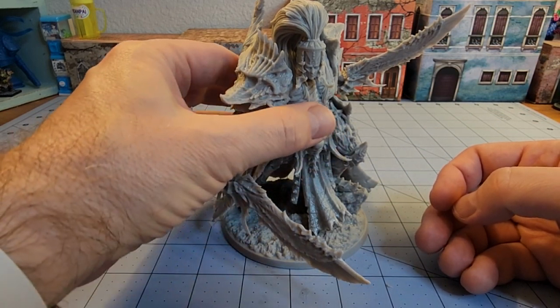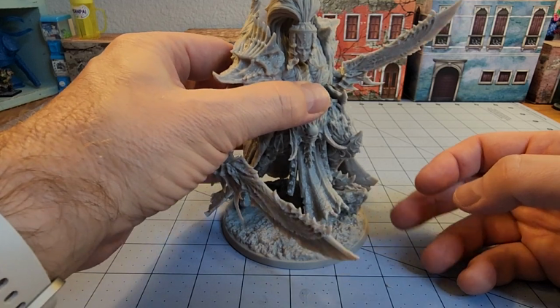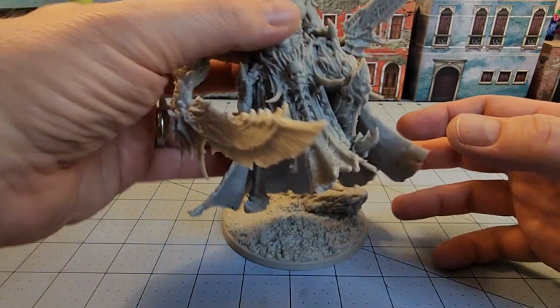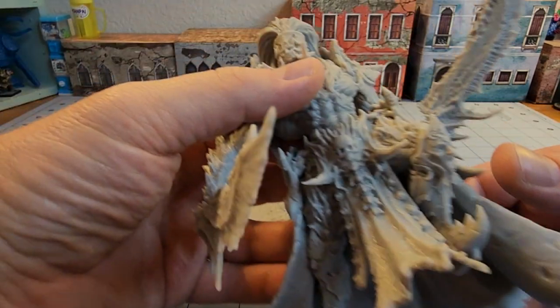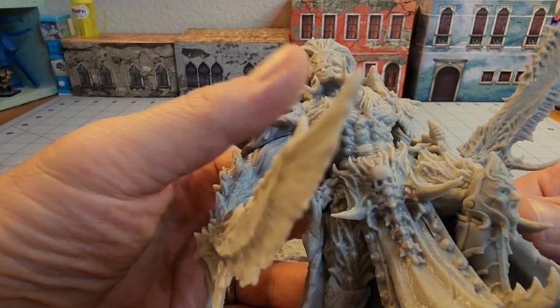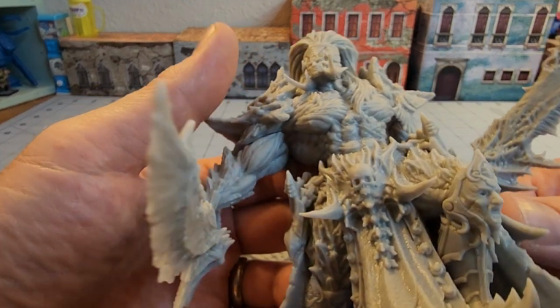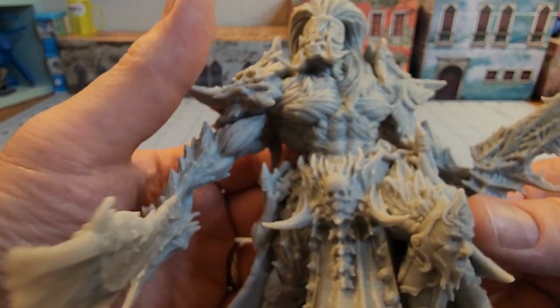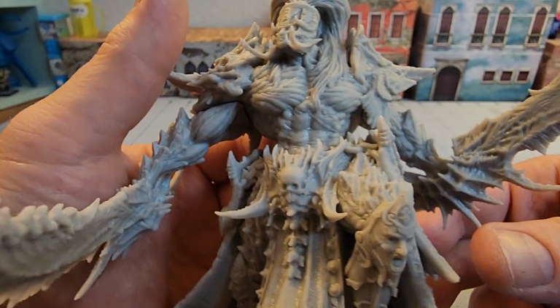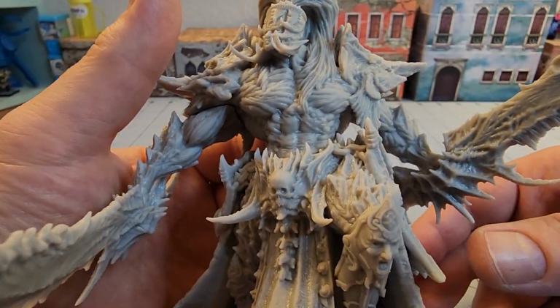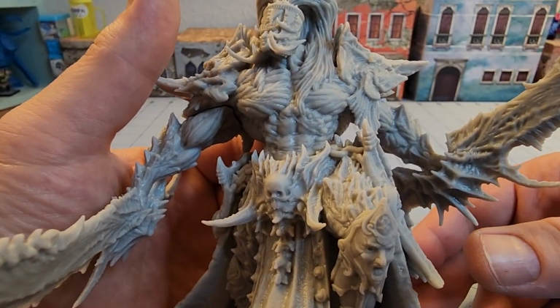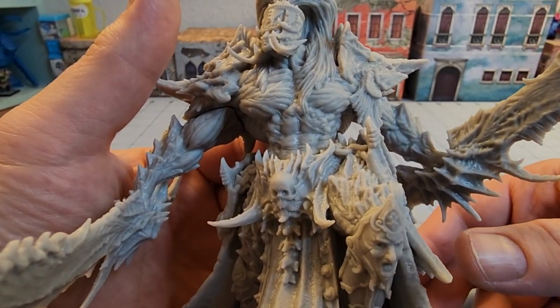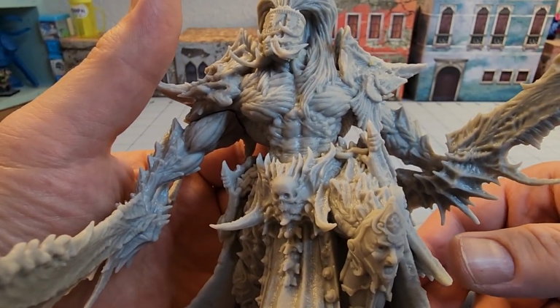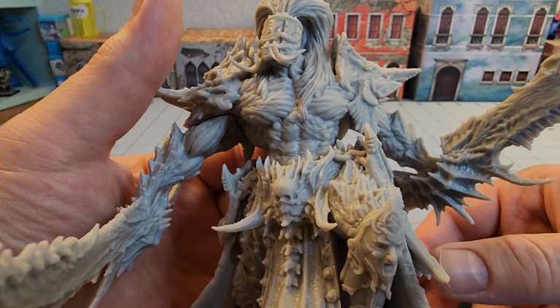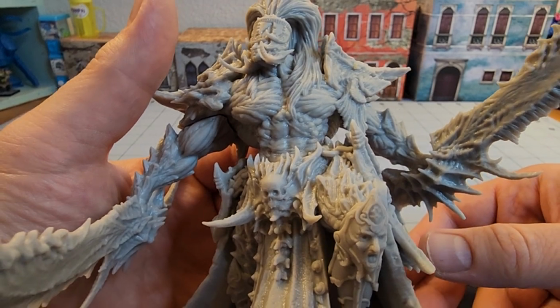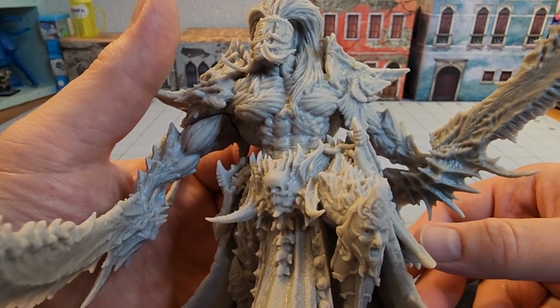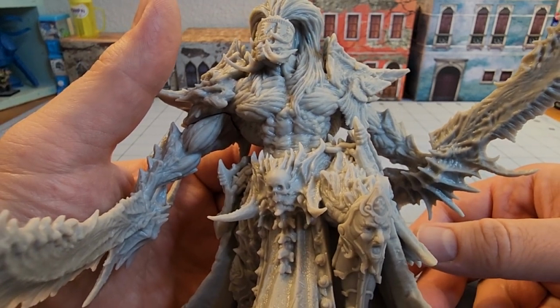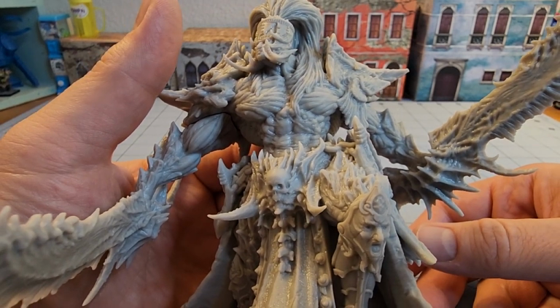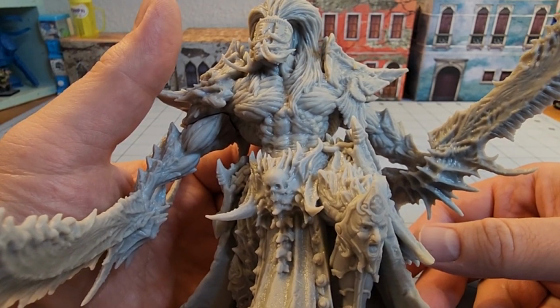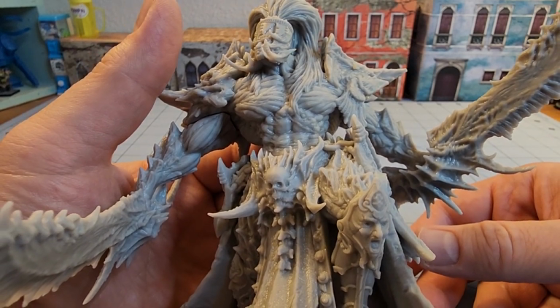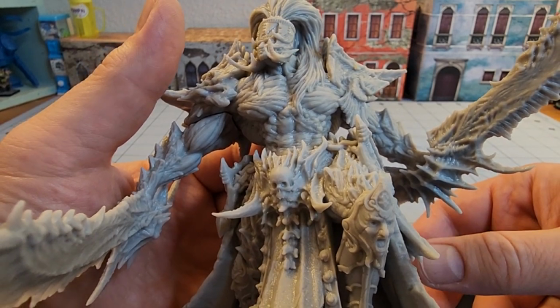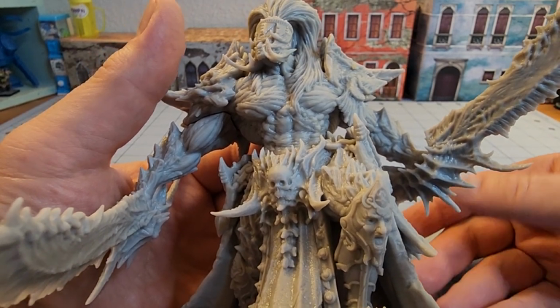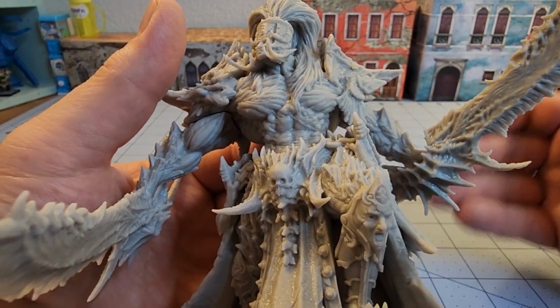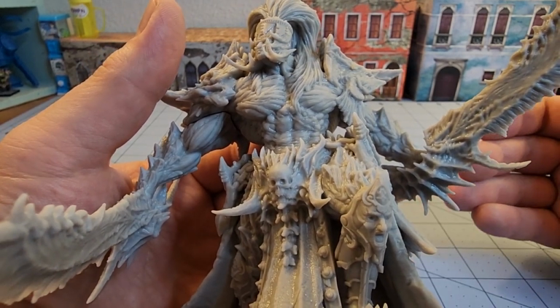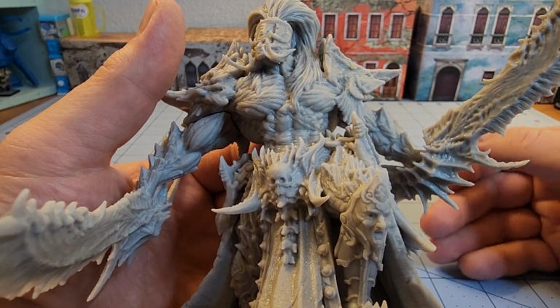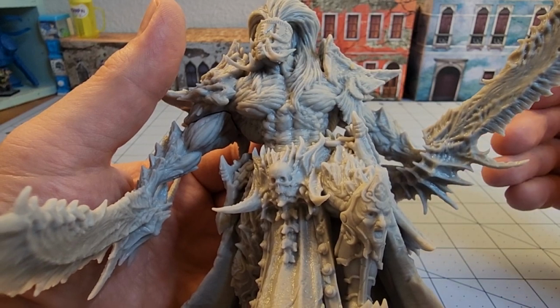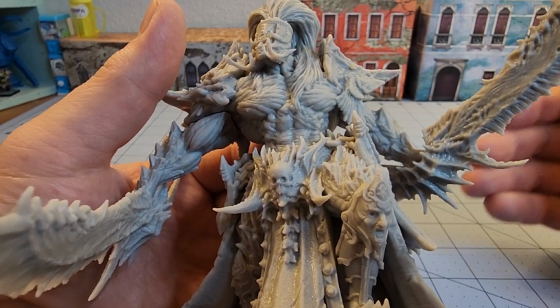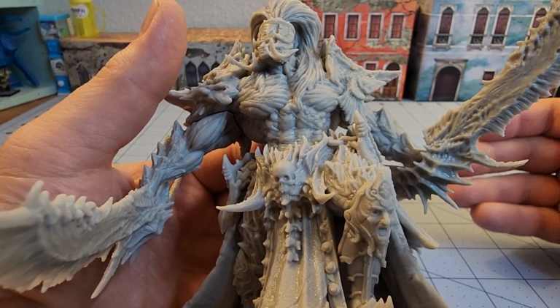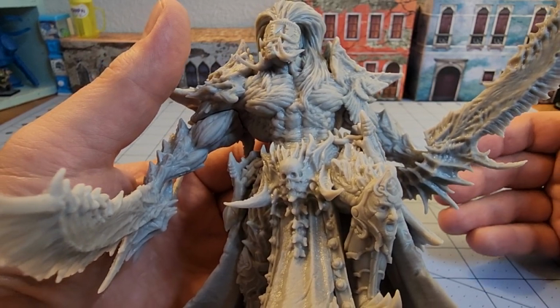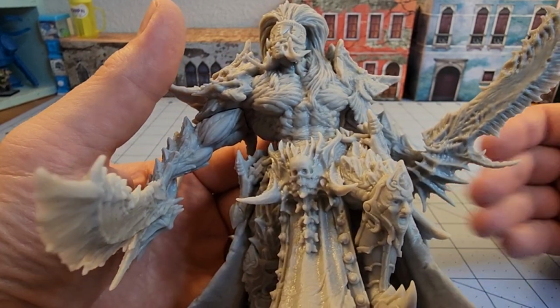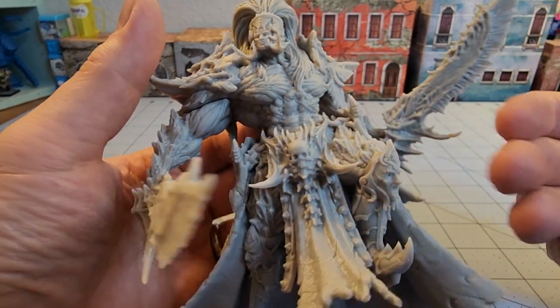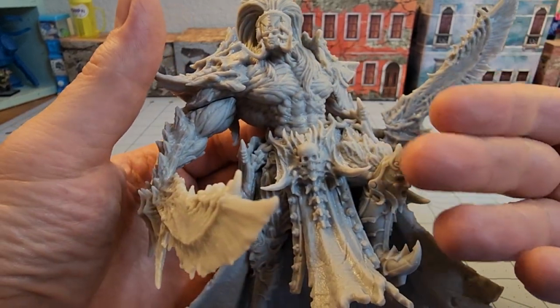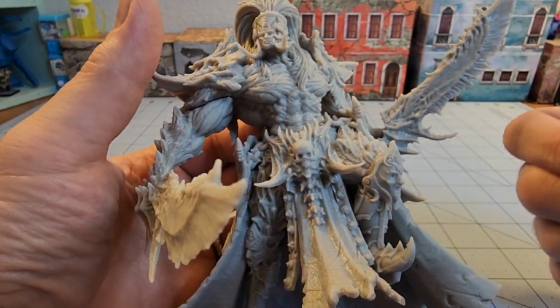Even on my average printer, you can really see a lot of those details popping through. And I'm not using any kind of fancy resin, so I can only imagine what higher resolution printers and resins are going to give you on a model like this.